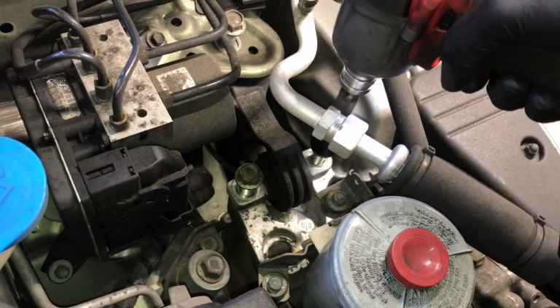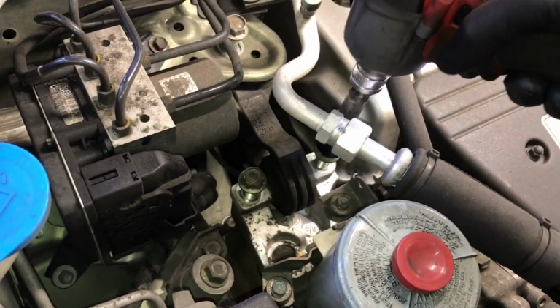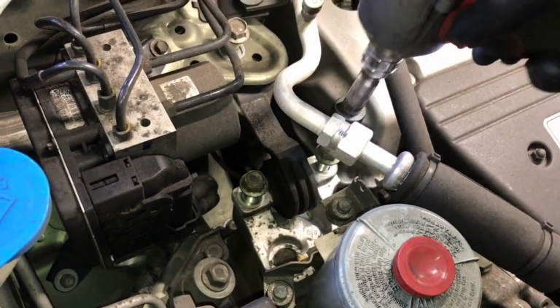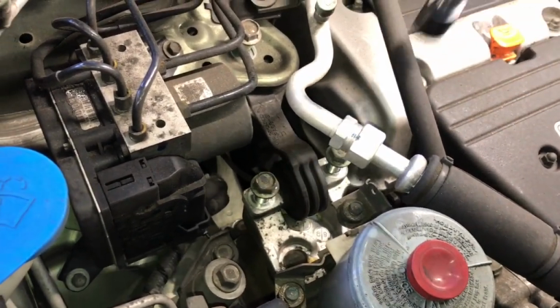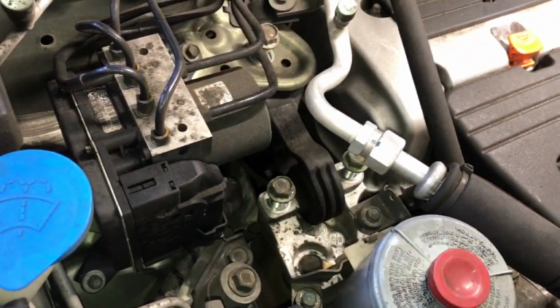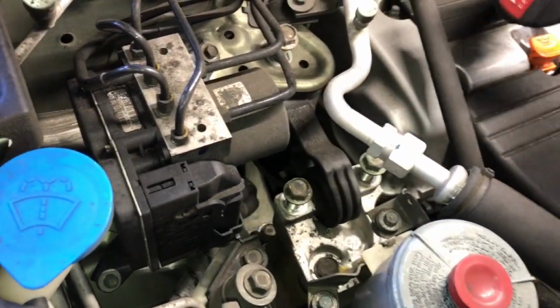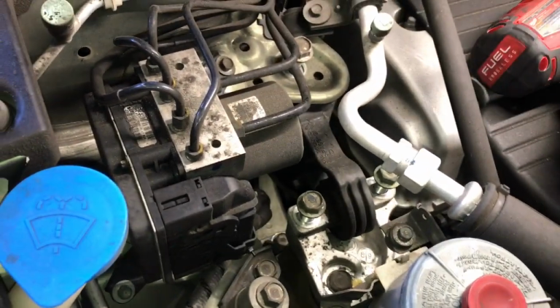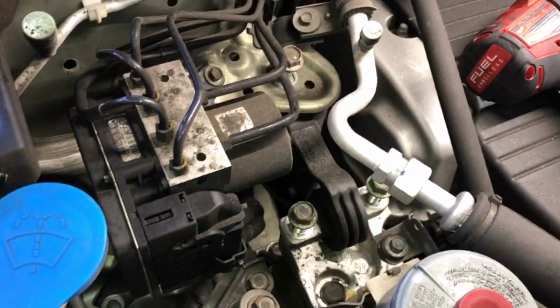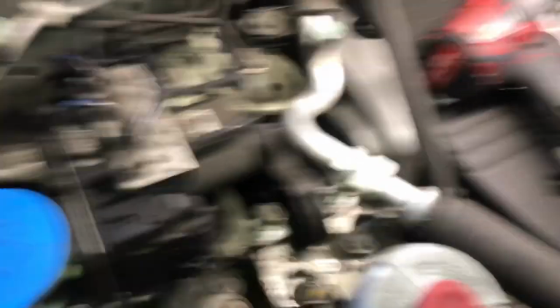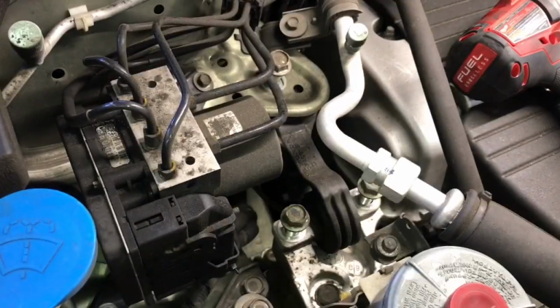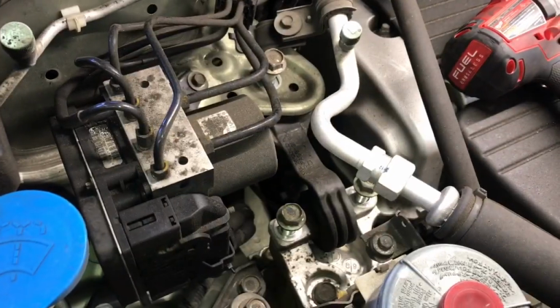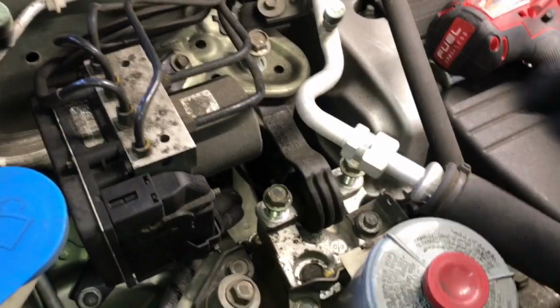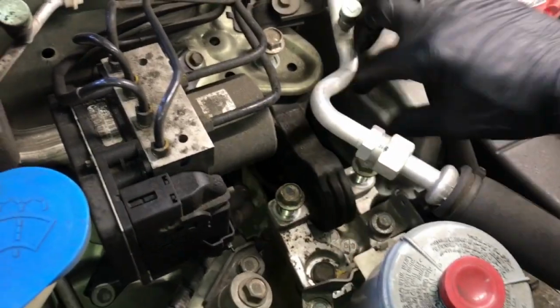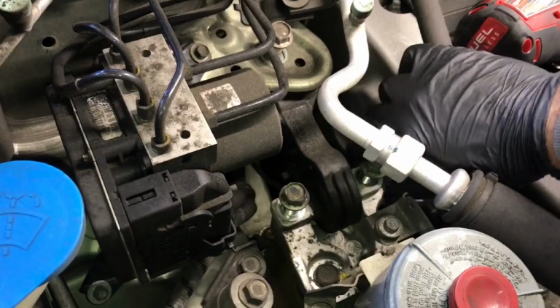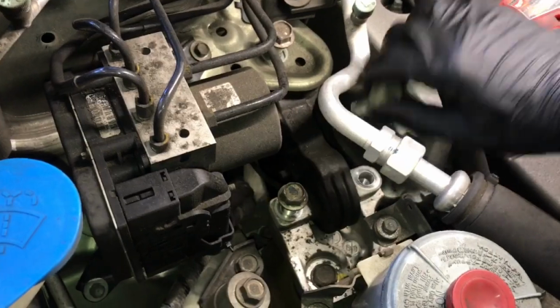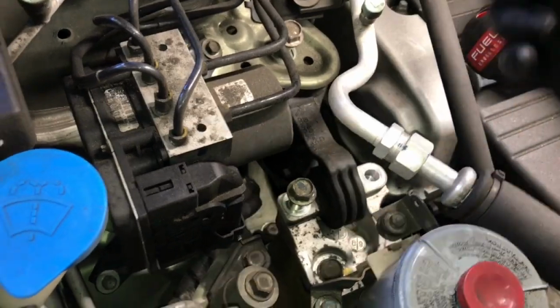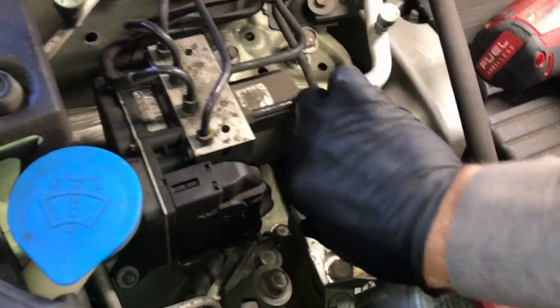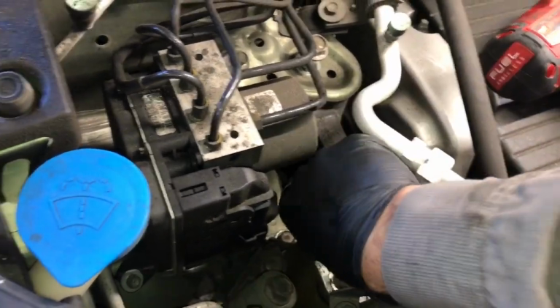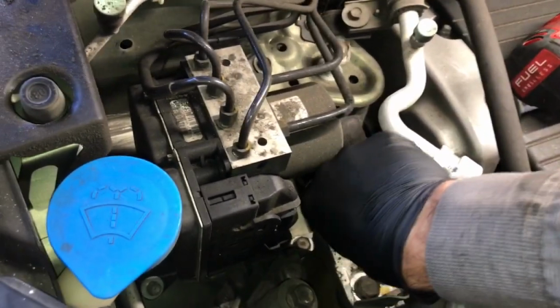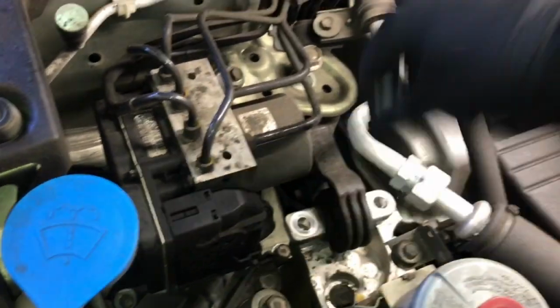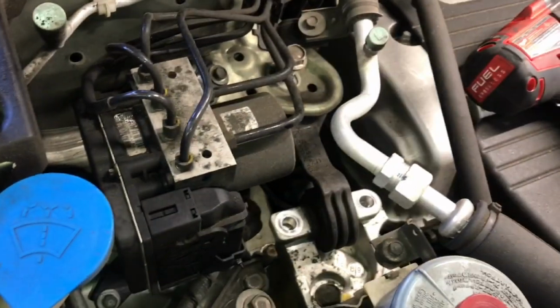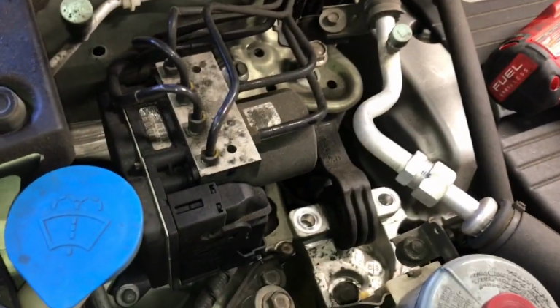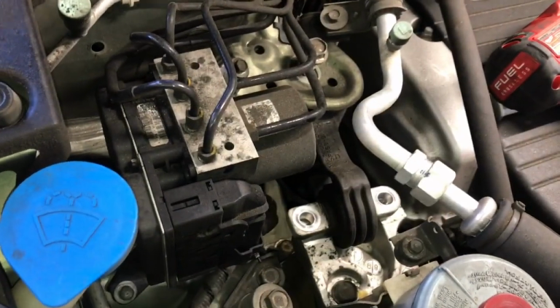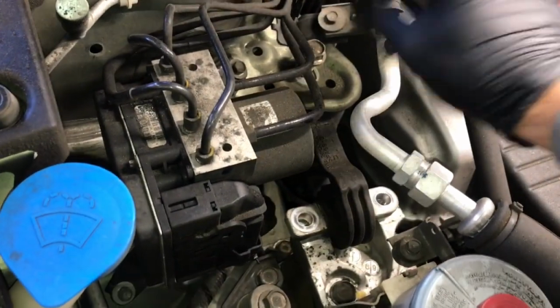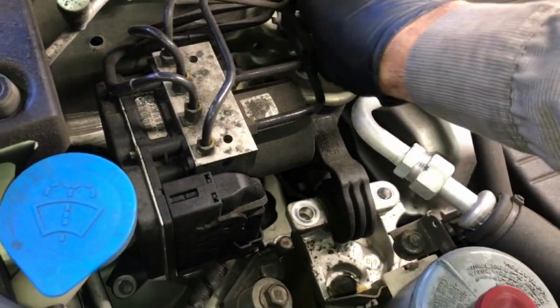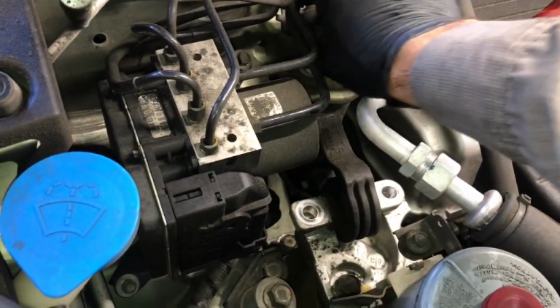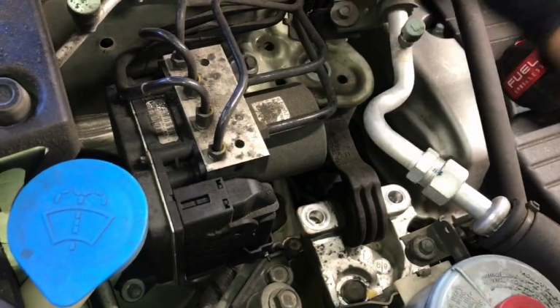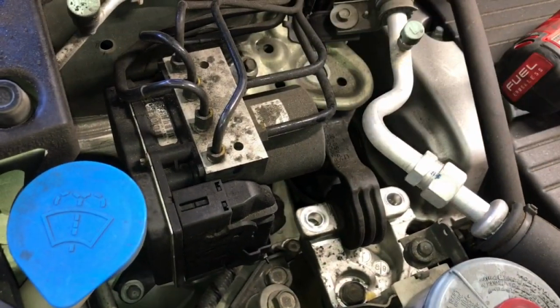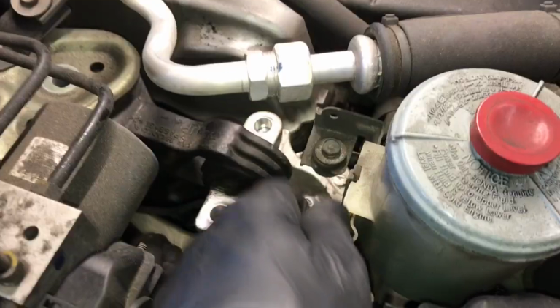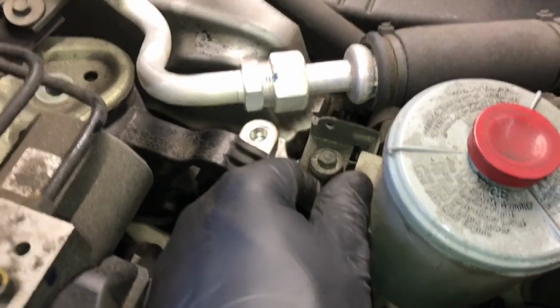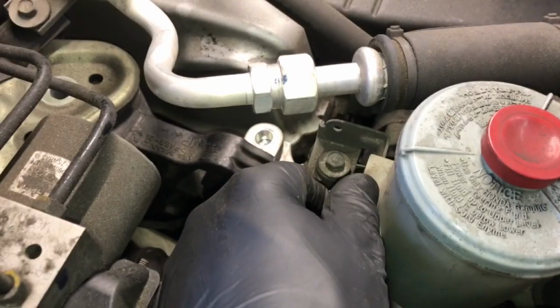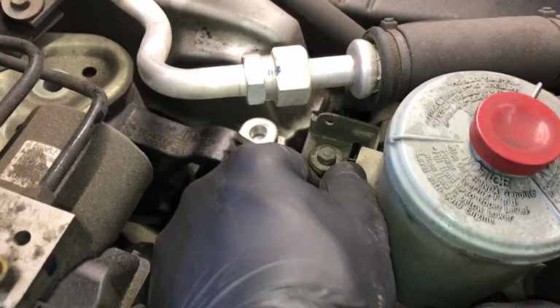Having tools like this Milwaukee mid torque impact wrench really makes a big difference. Doing this by hand would probably take you 15 to 20 minutes, but with the impact tools you can do it in two or three minutes.